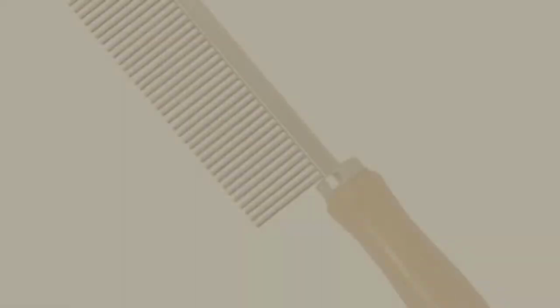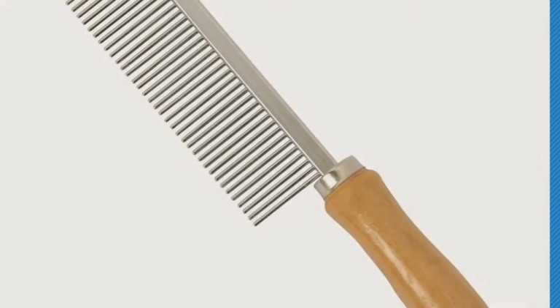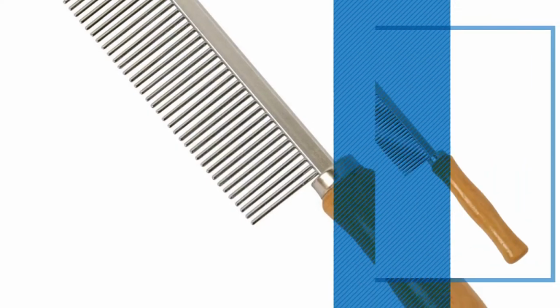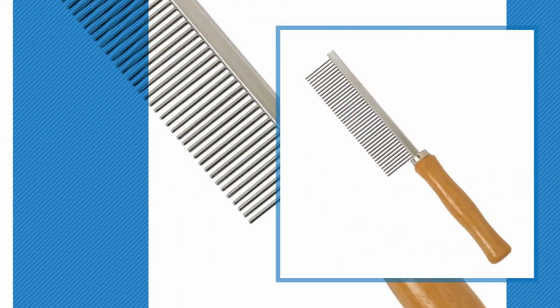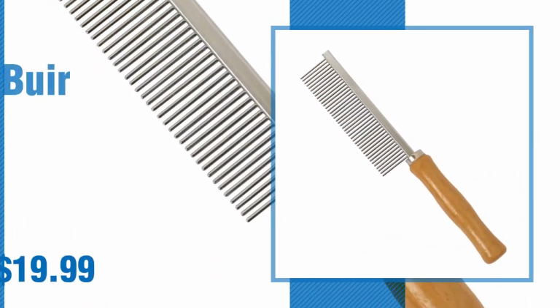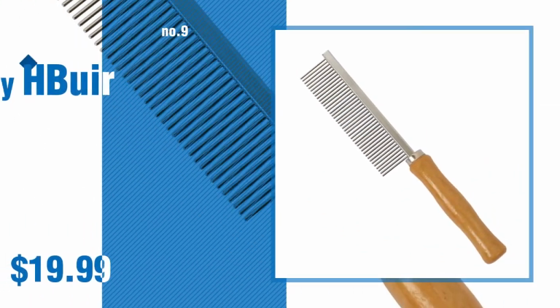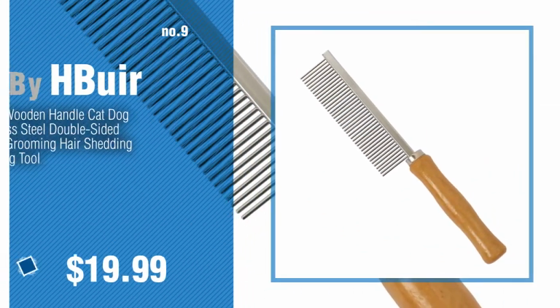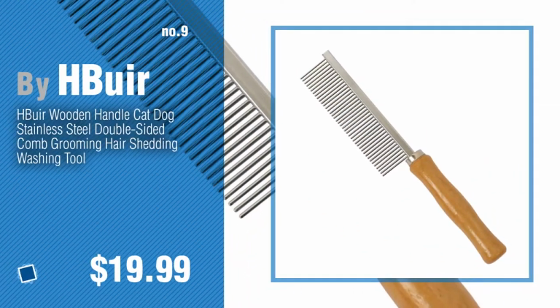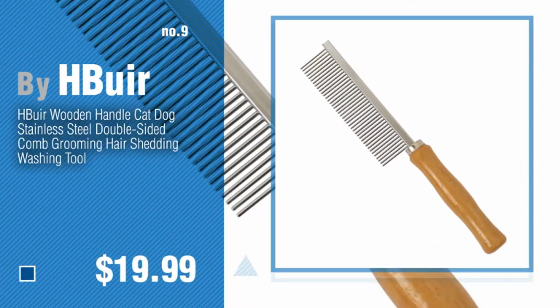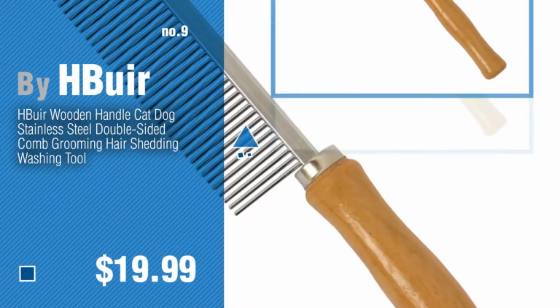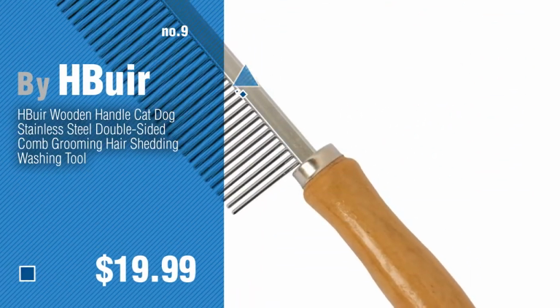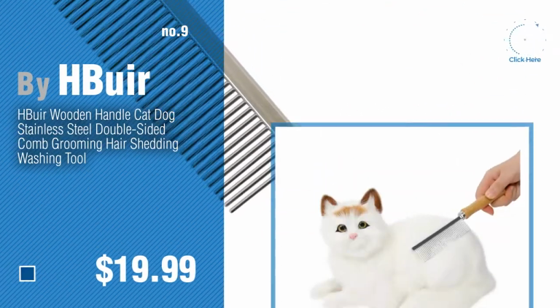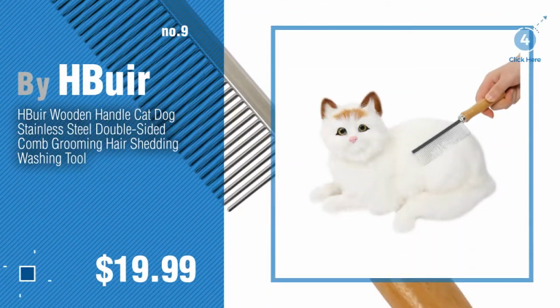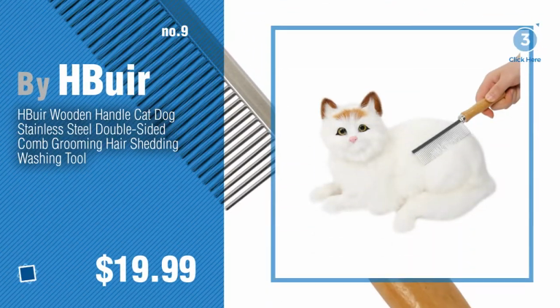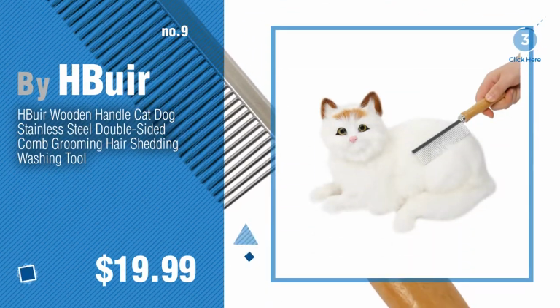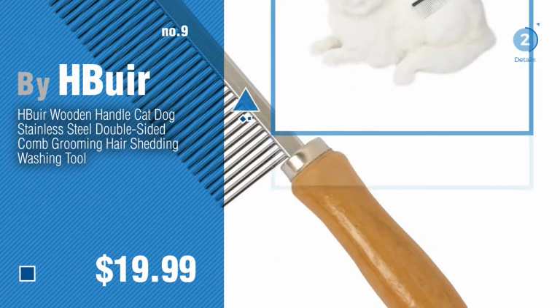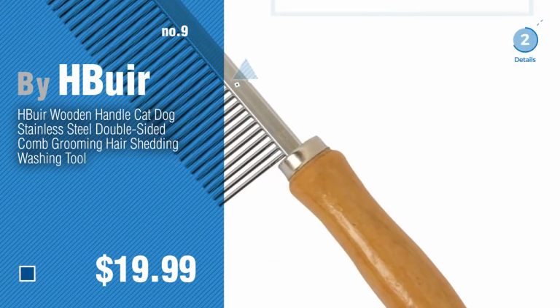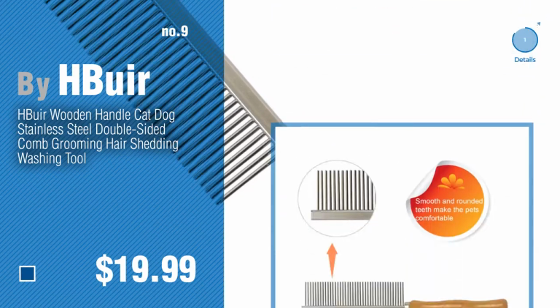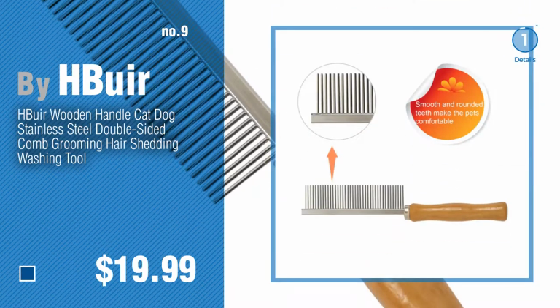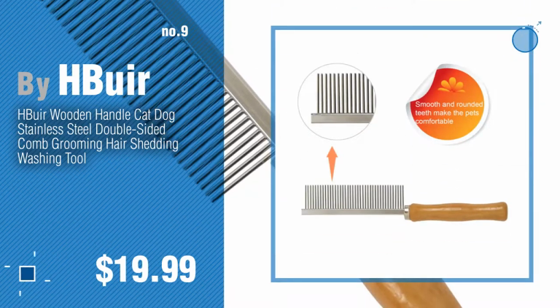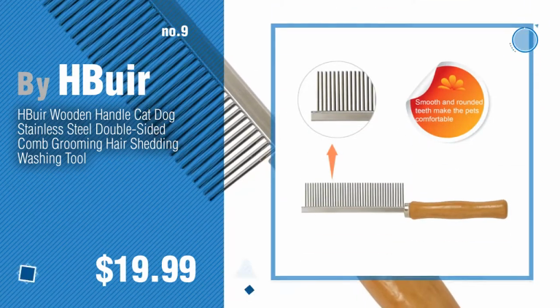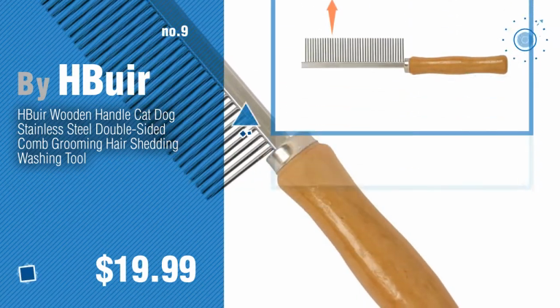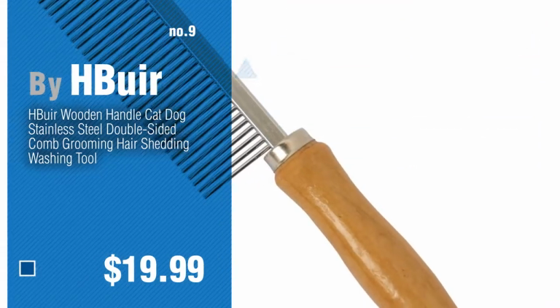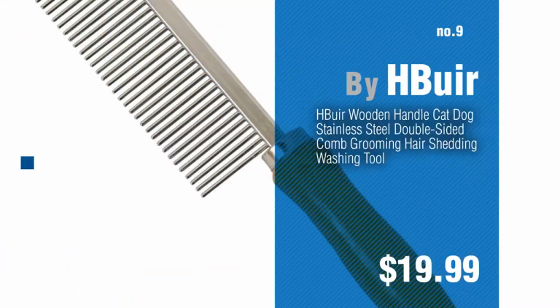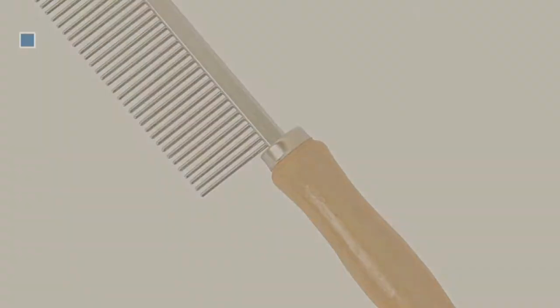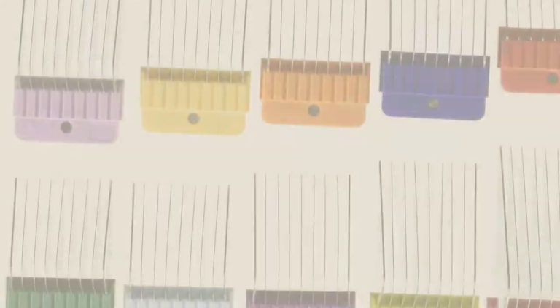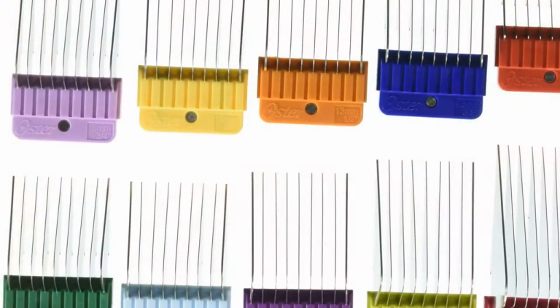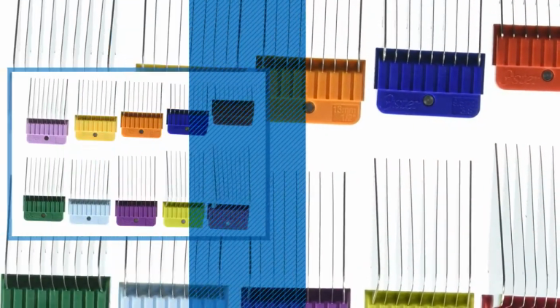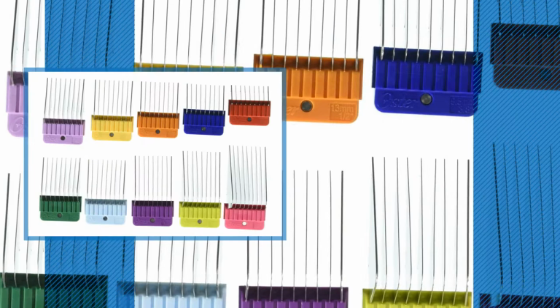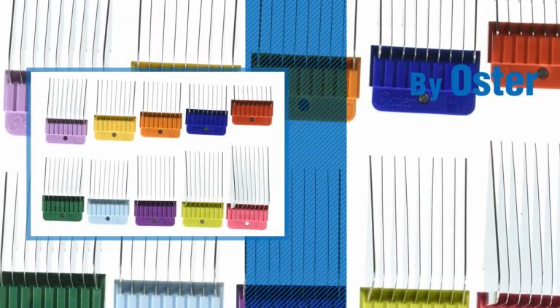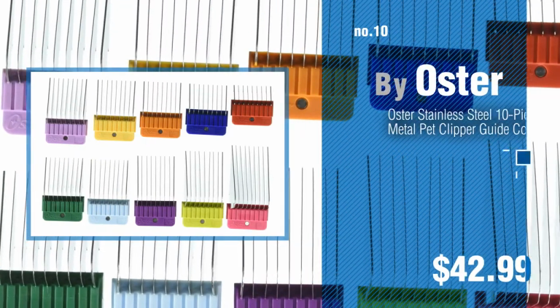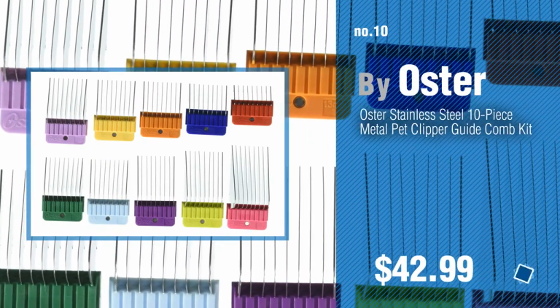Number 9, by Bure. Discover more catcombs ideas and items to explore, click the circle. Number 10, by Oster. Number 11, by Bure.